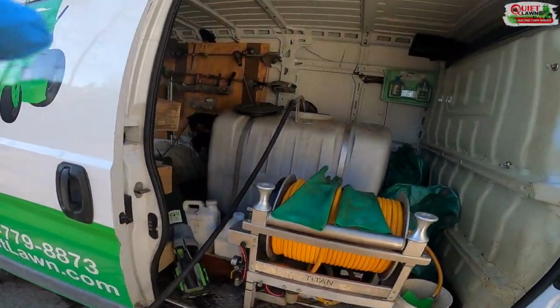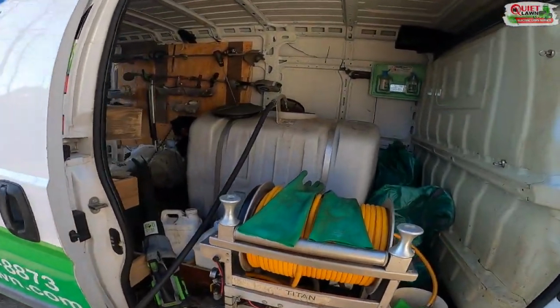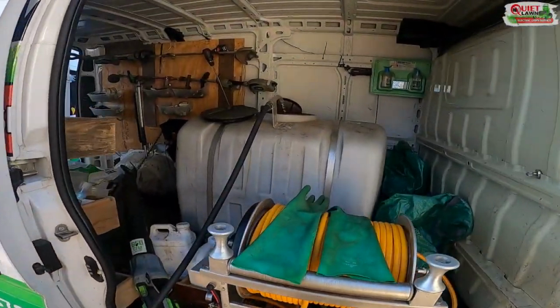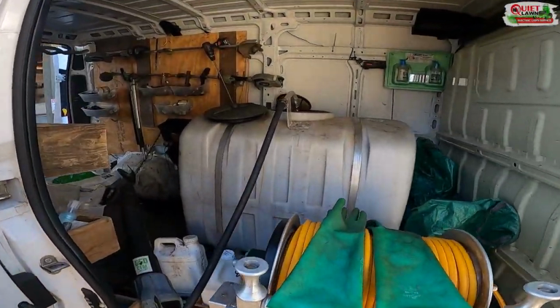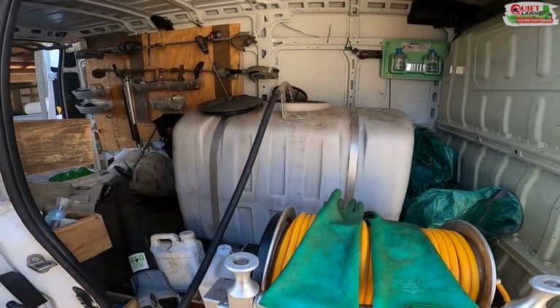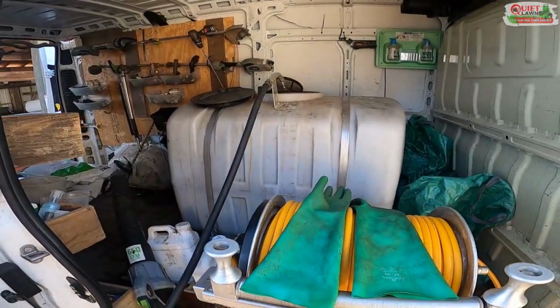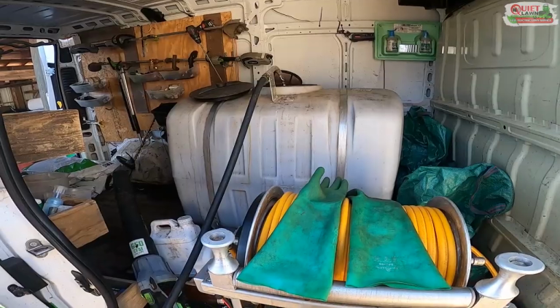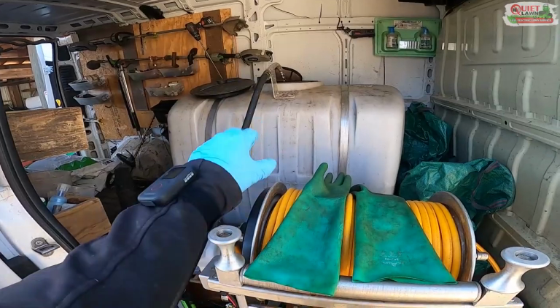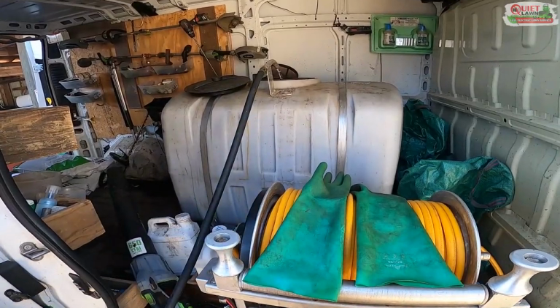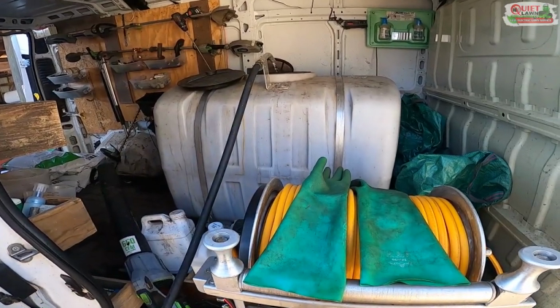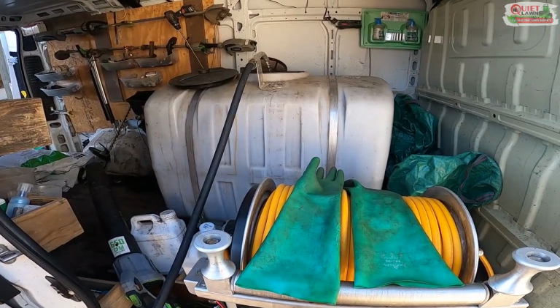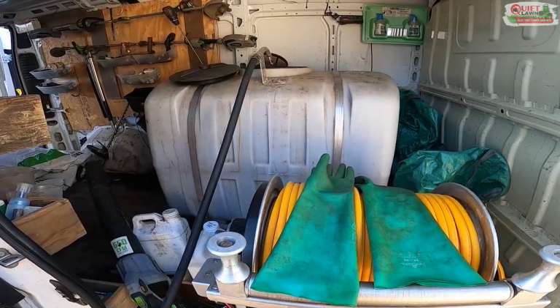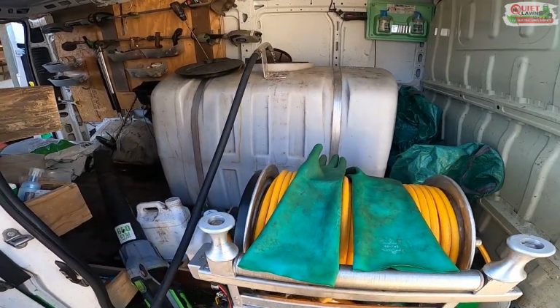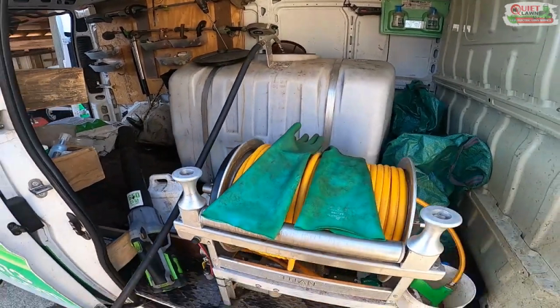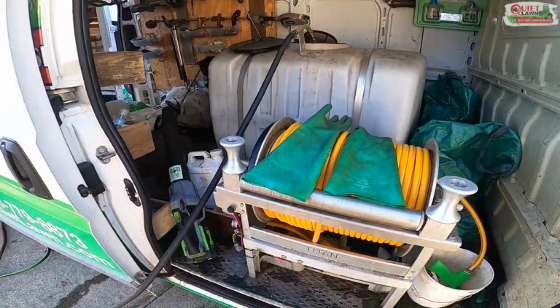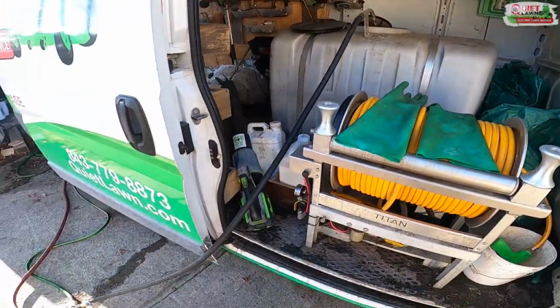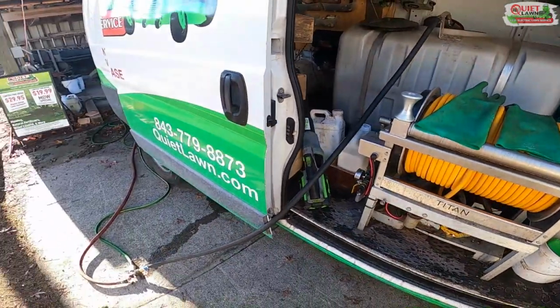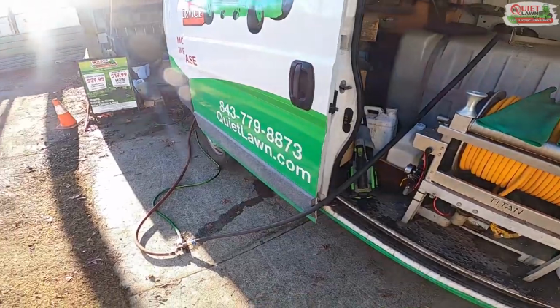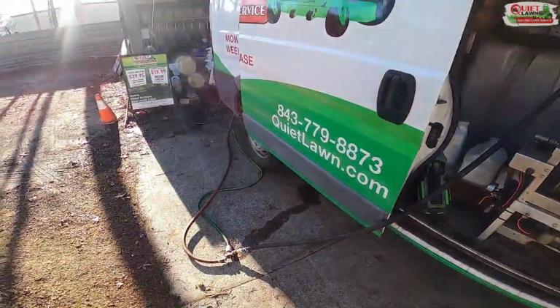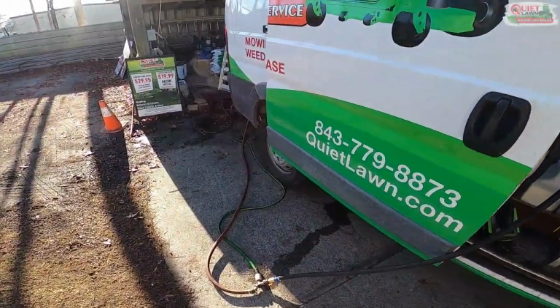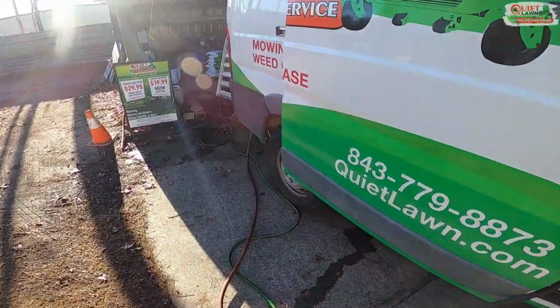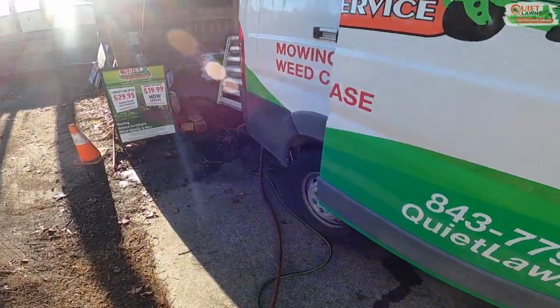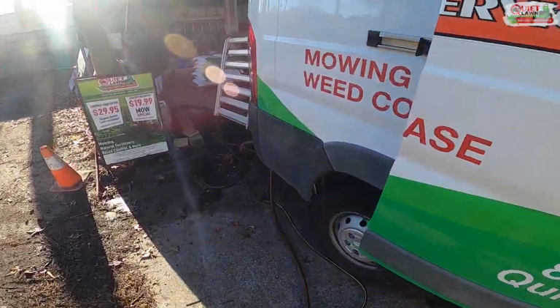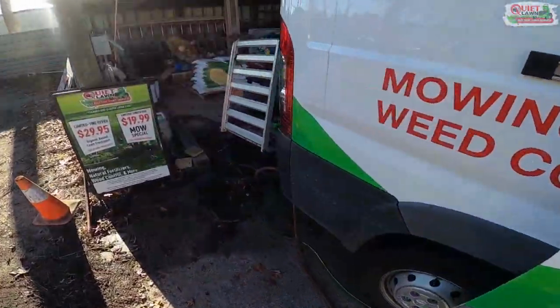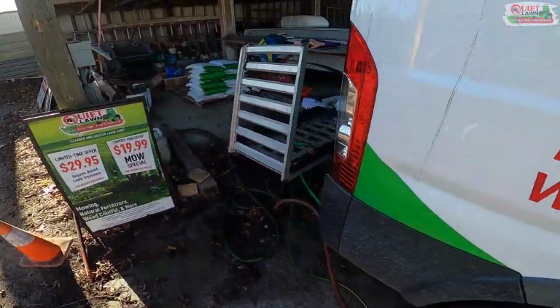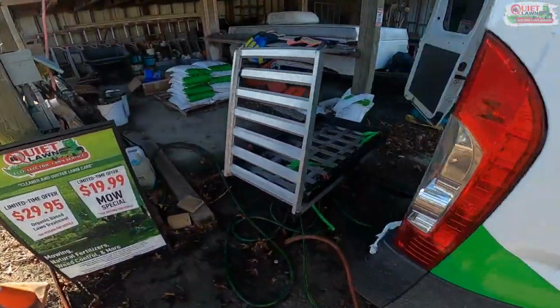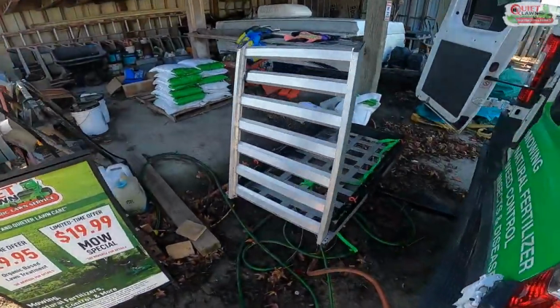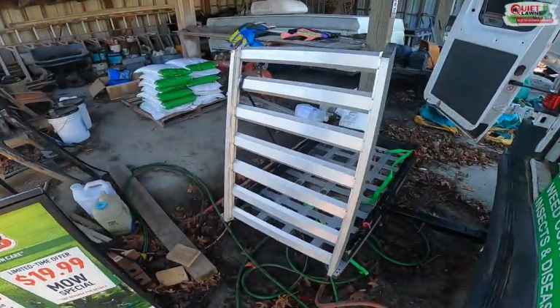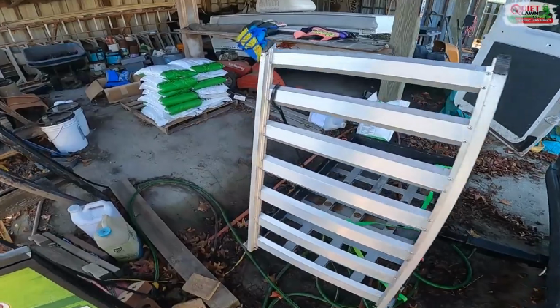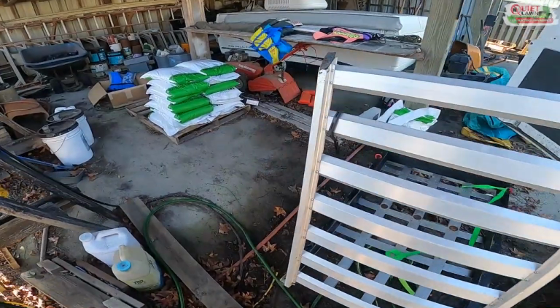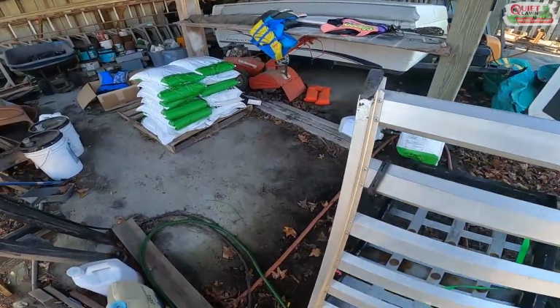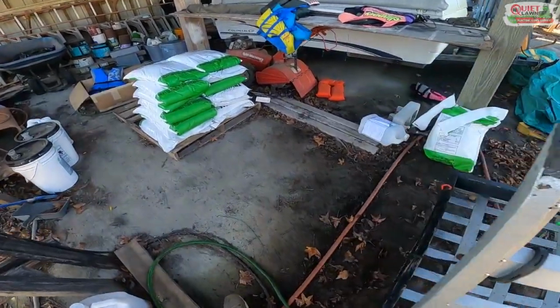Right now I'm mixing up our 200 gallons of product in the tank. I'm going to go ahead and load up the fertilizer in the spreader.